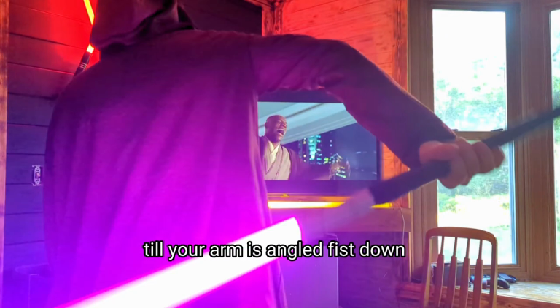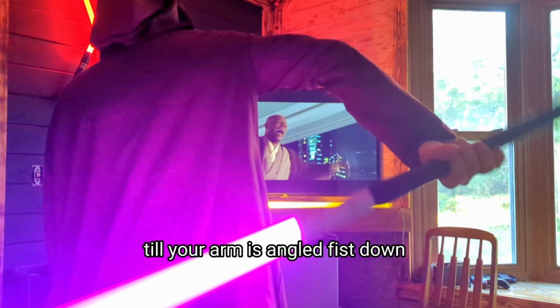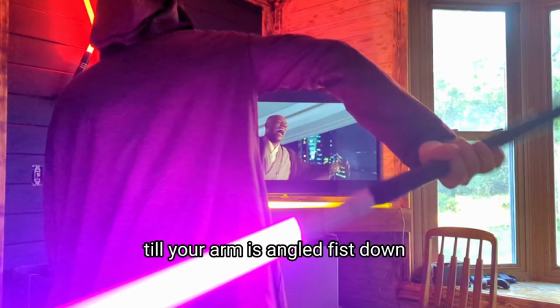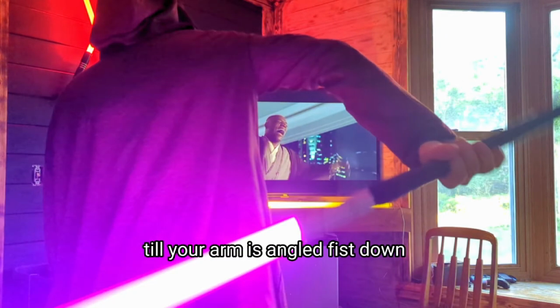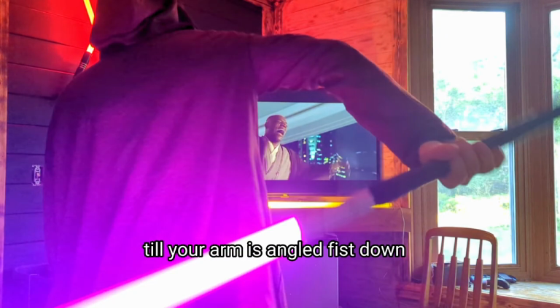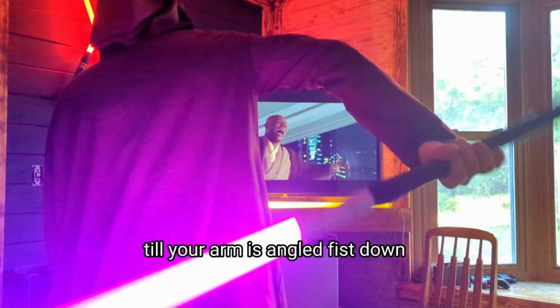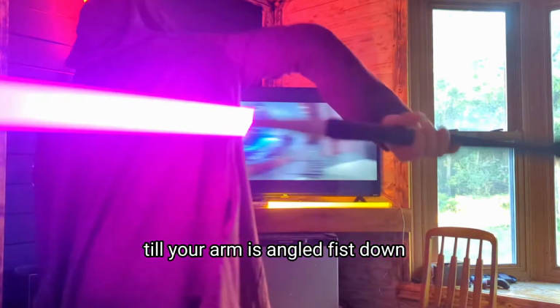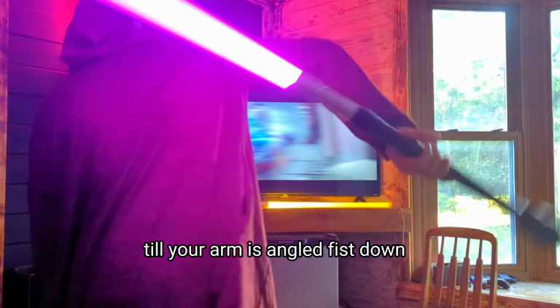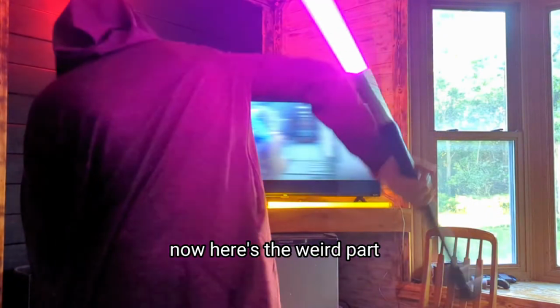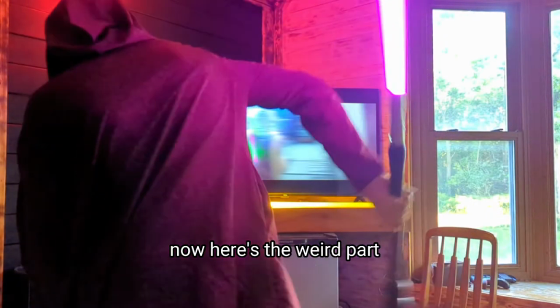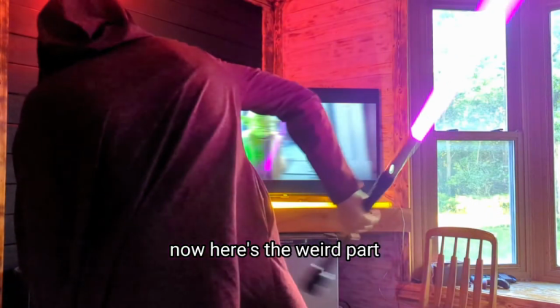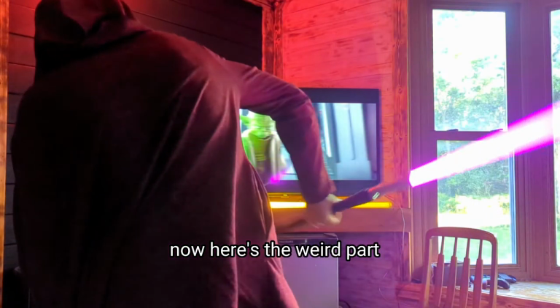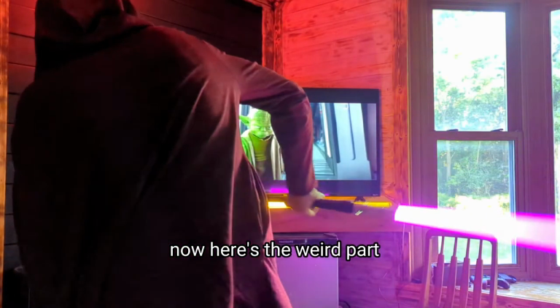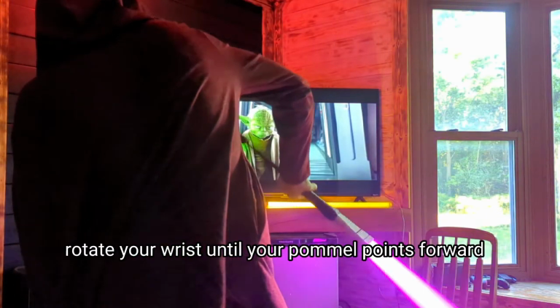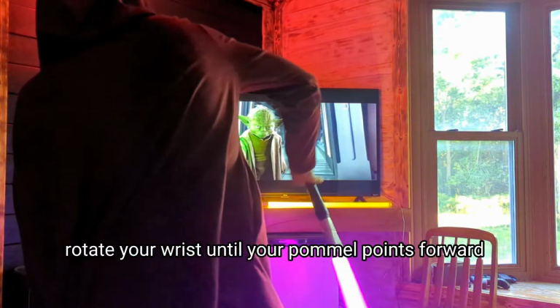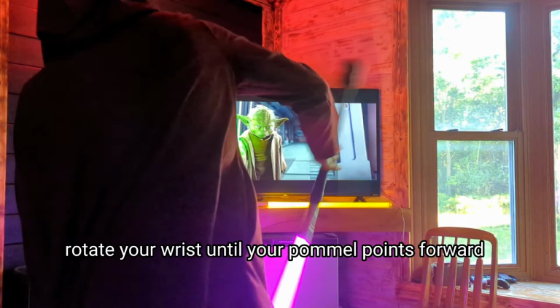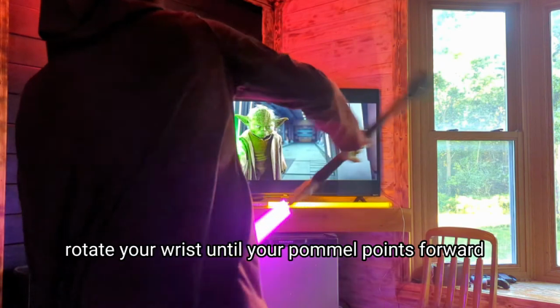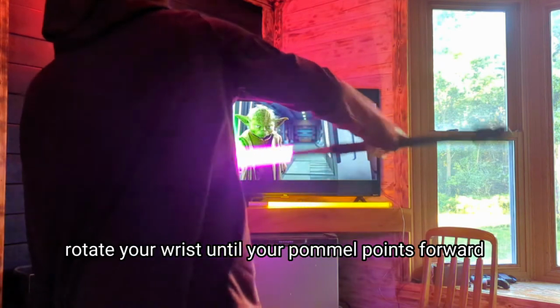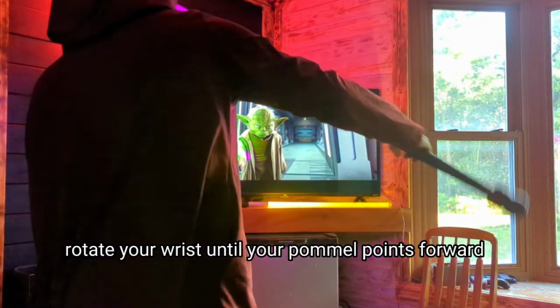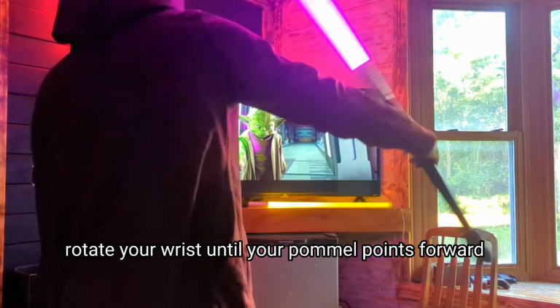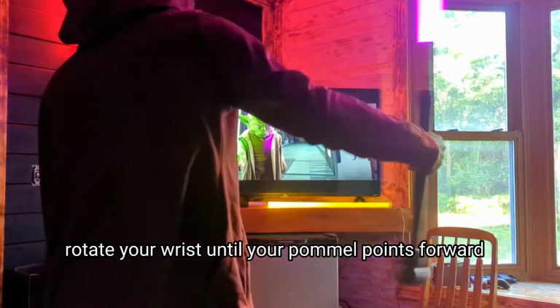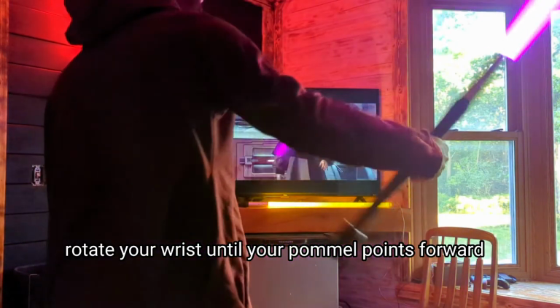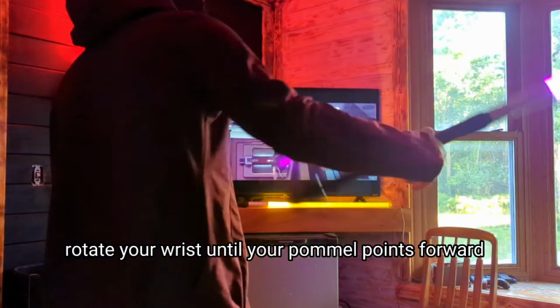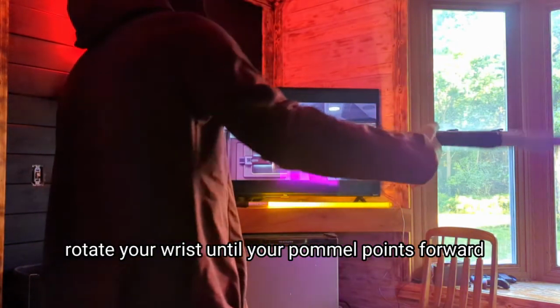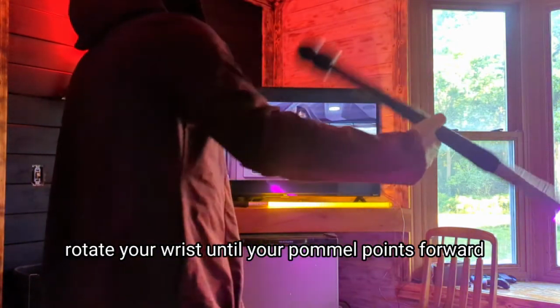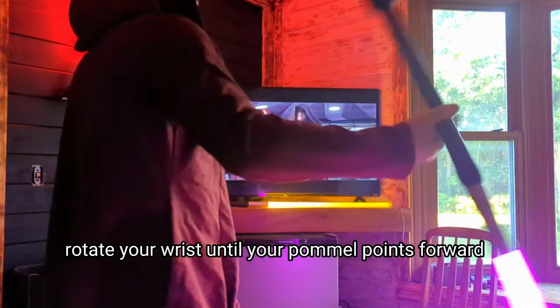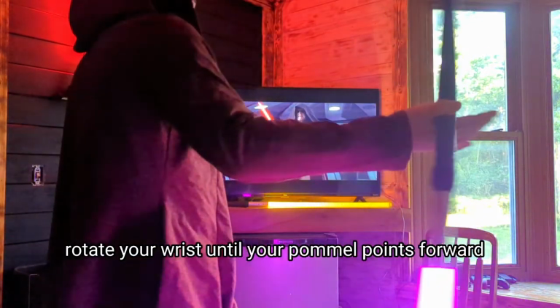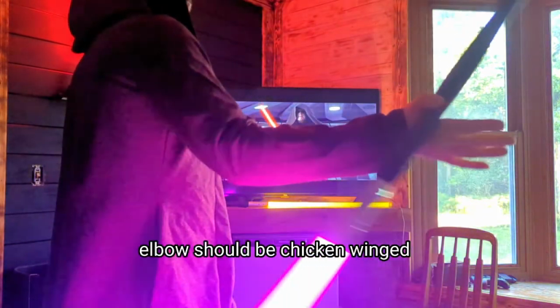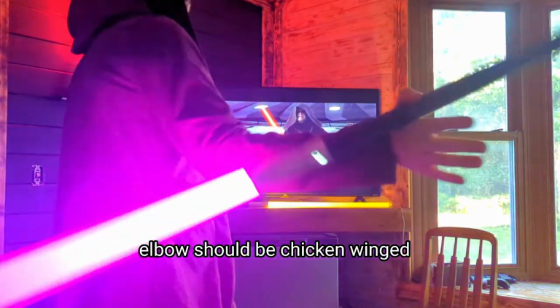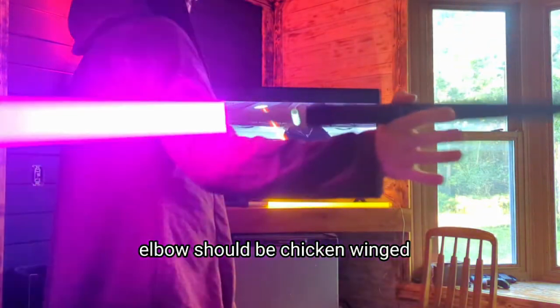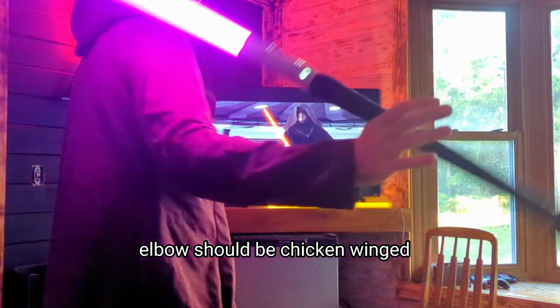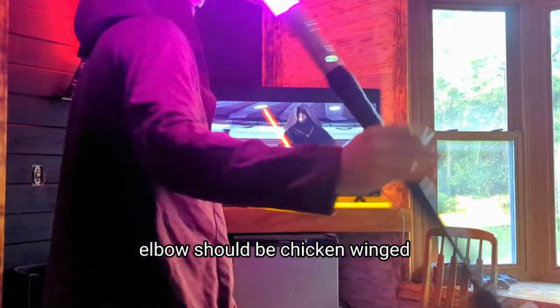Allow the pommel to pass behind the arm and the blade will pass behind your body, until your arm is angled fist down. Now here's the weird part — rotate your wrist until your pommel points forward. Elbow should be chicken winged.